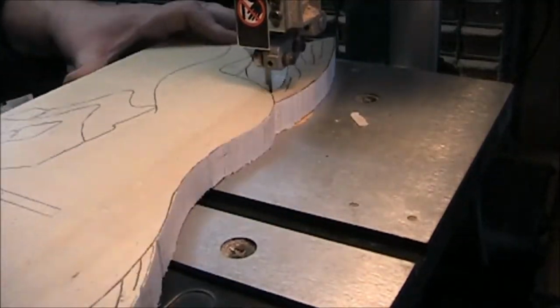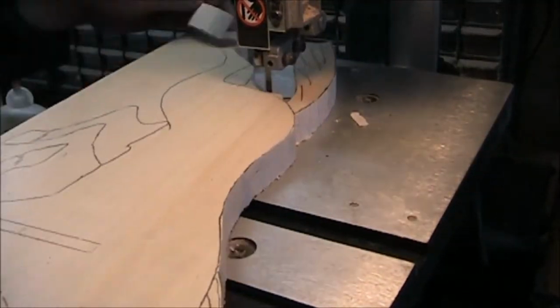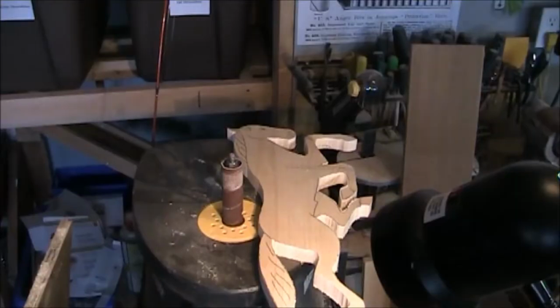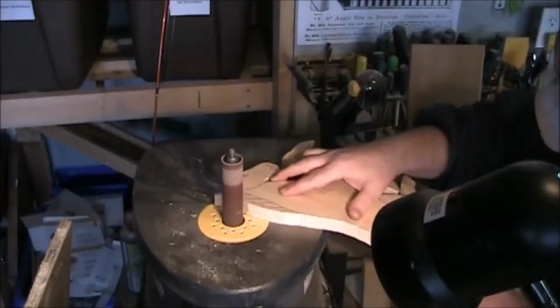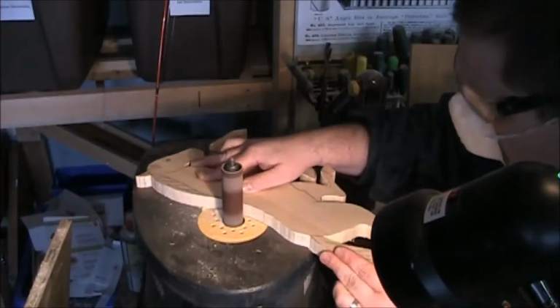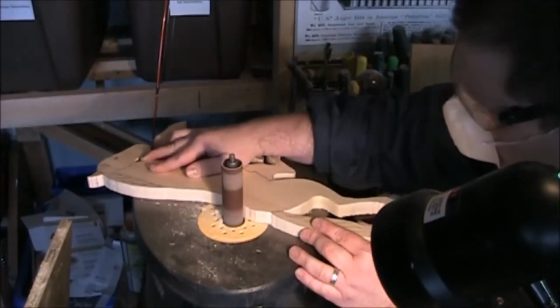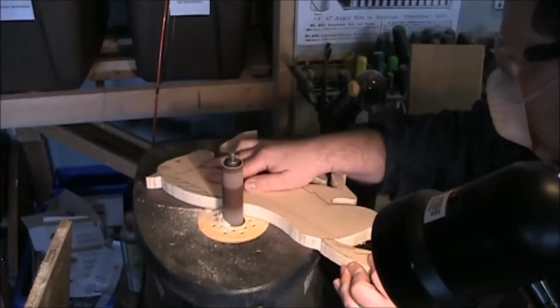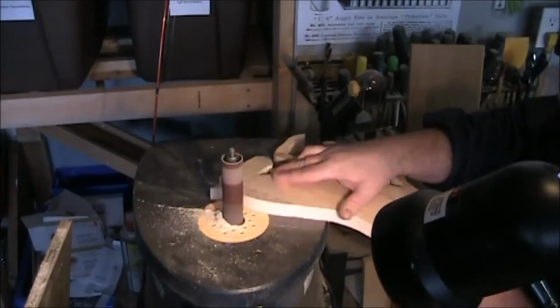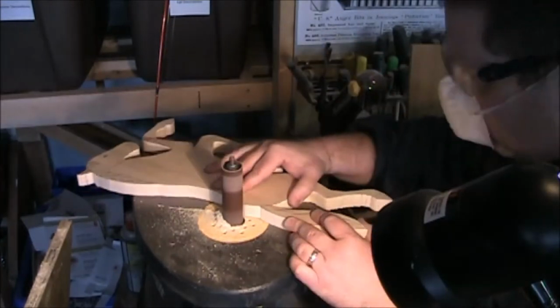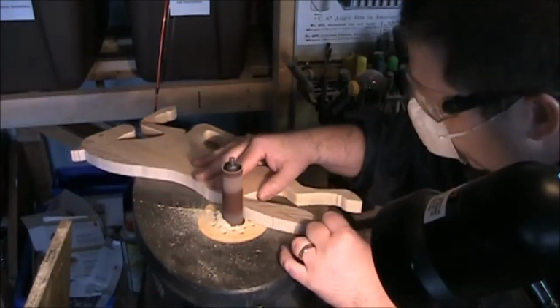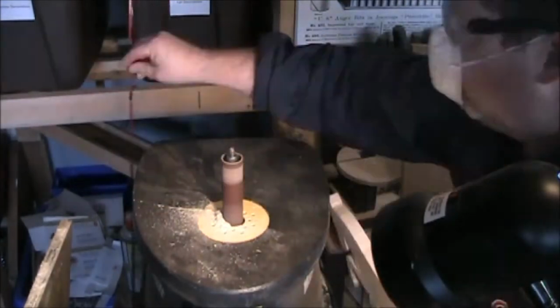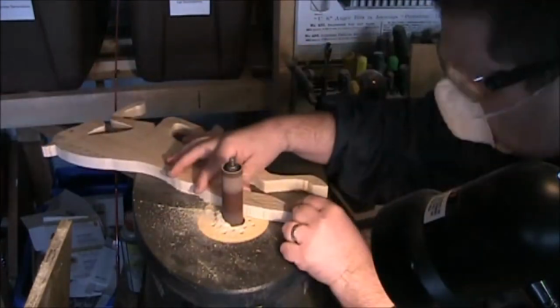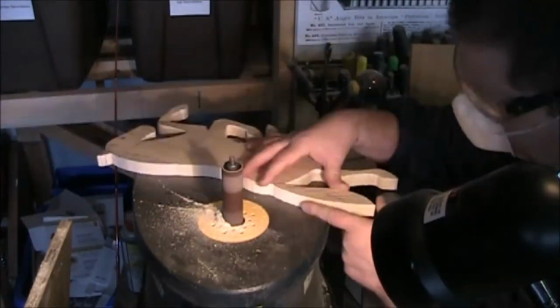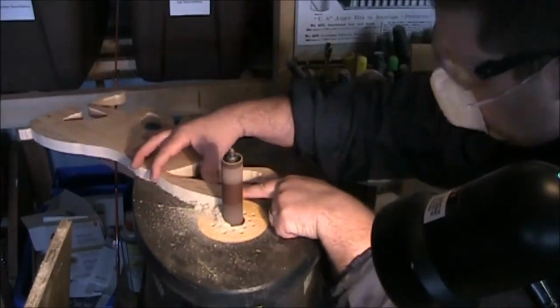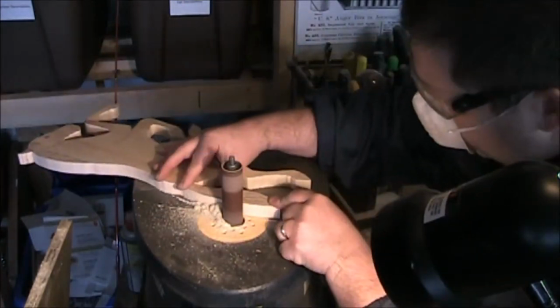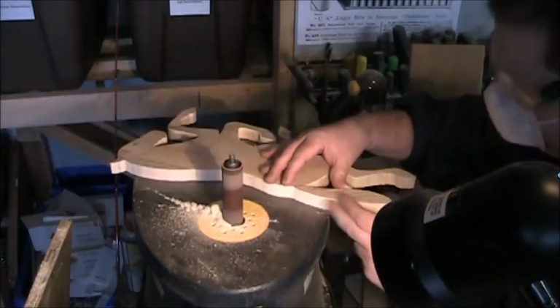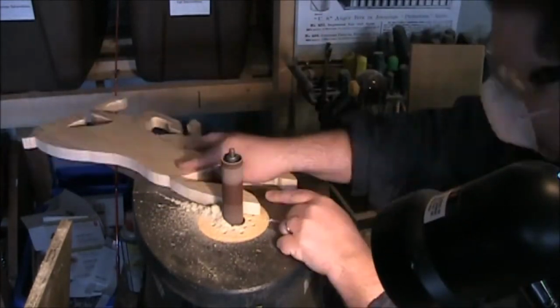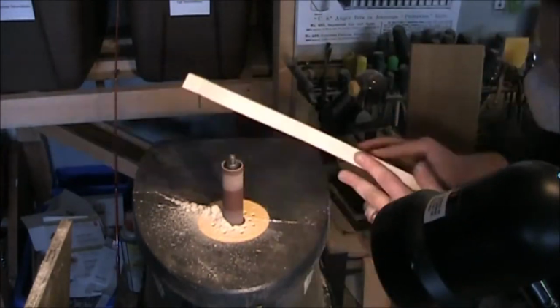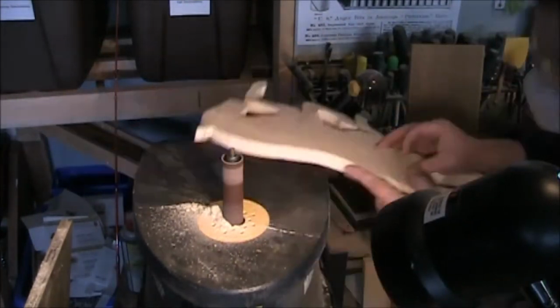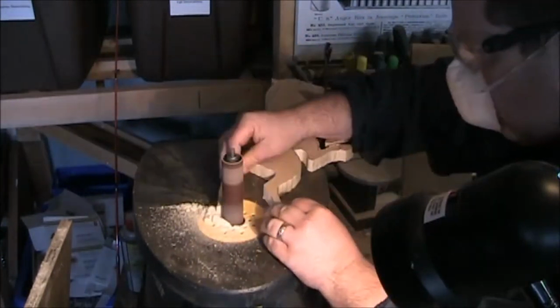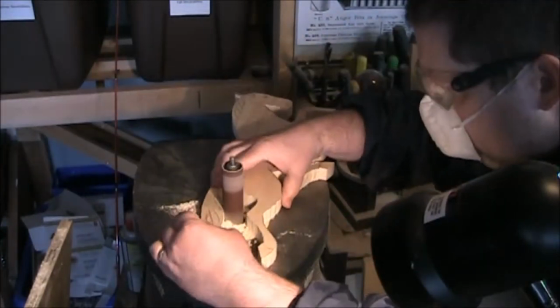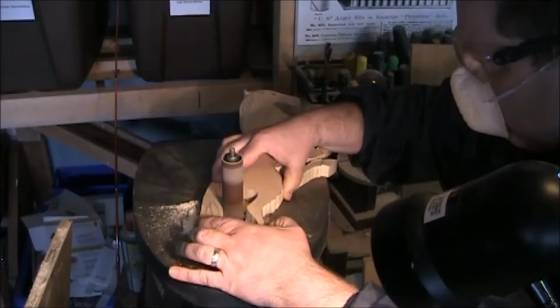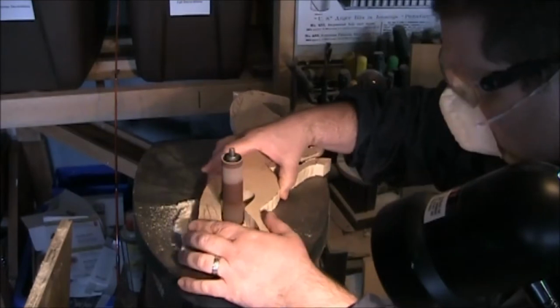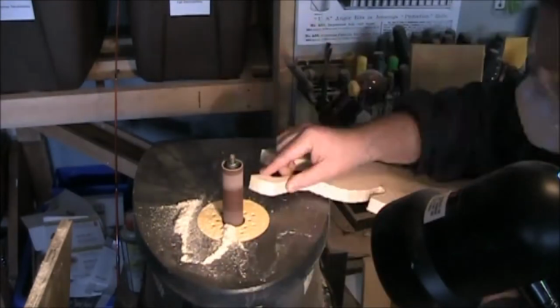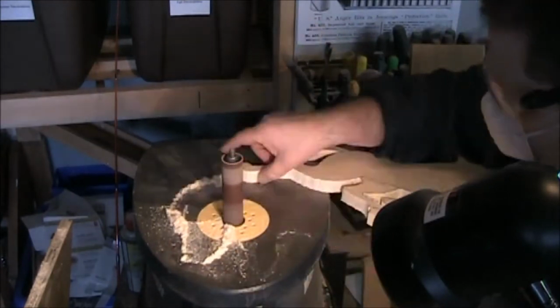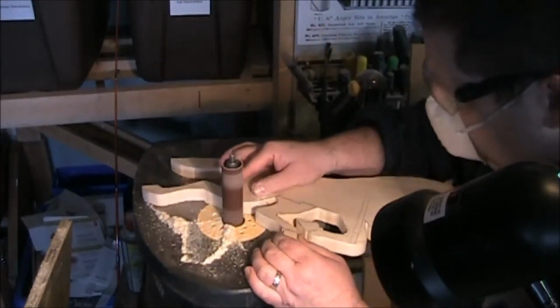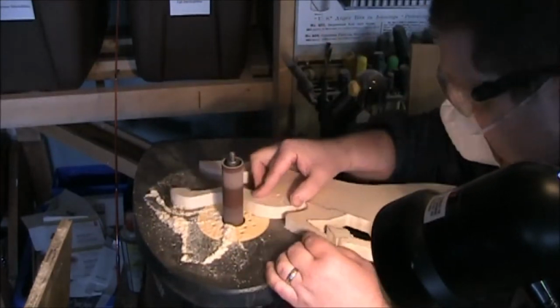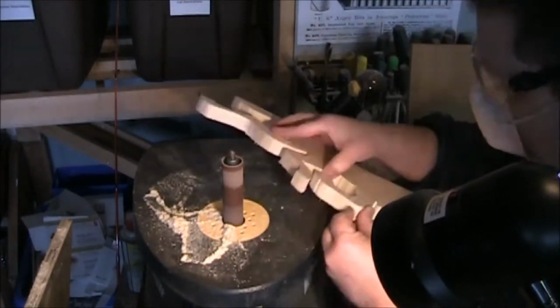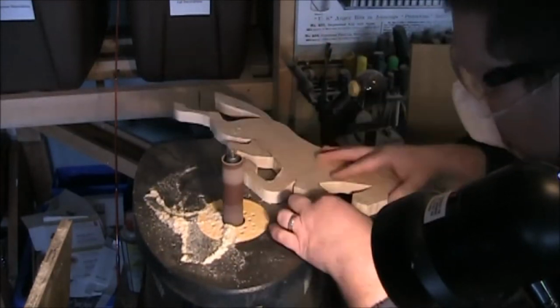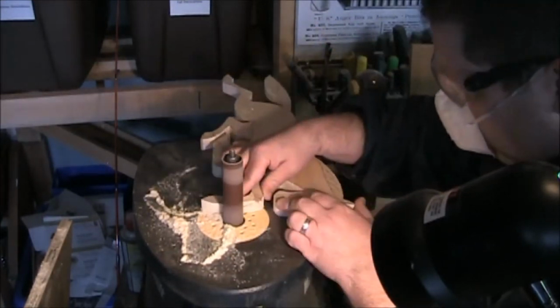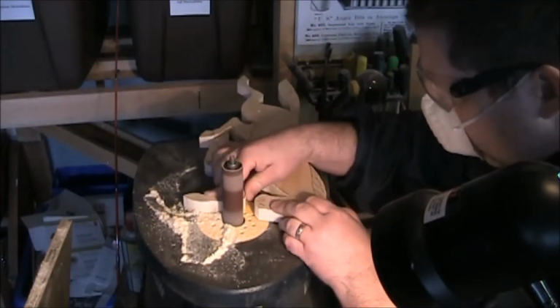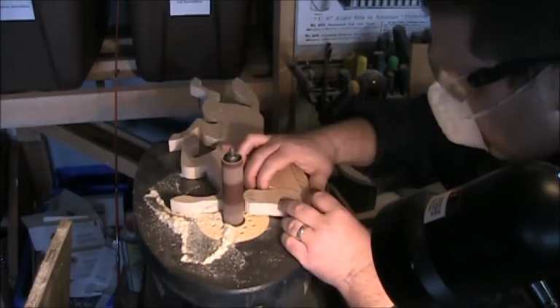After cutting out the design I went to the spindle sander to smooth out the edges. This step may be skipped since the edges will be carved away anyway. I guess I just like to have the design smoother before I start carving.